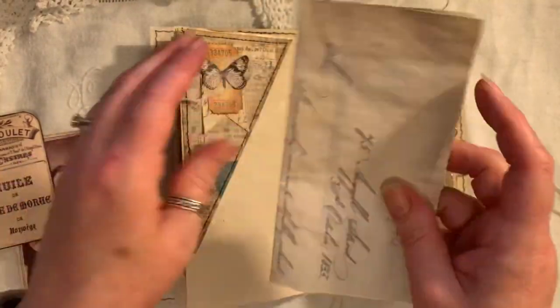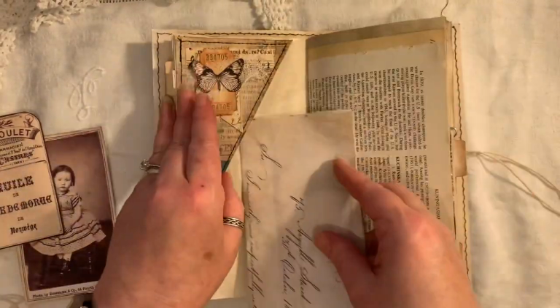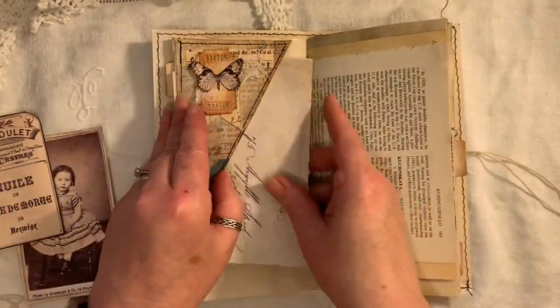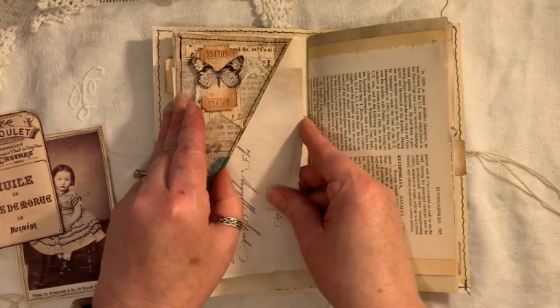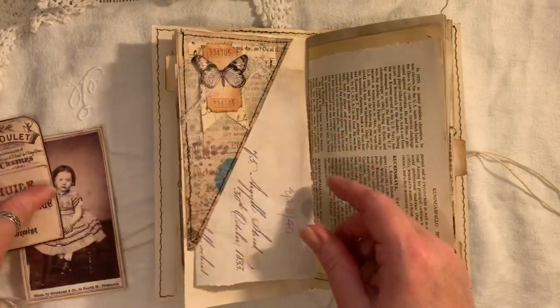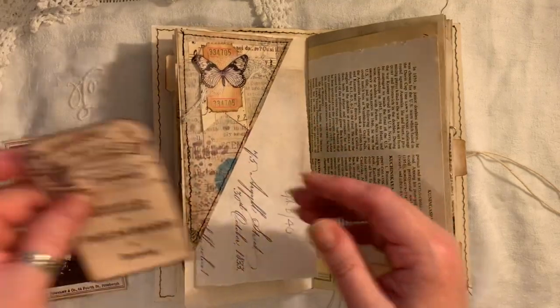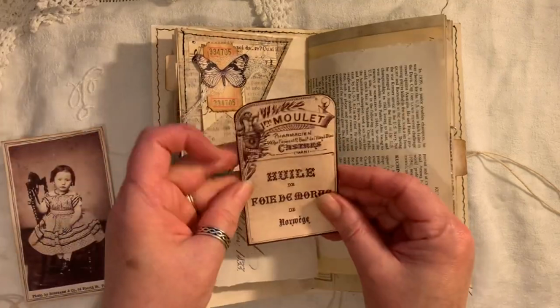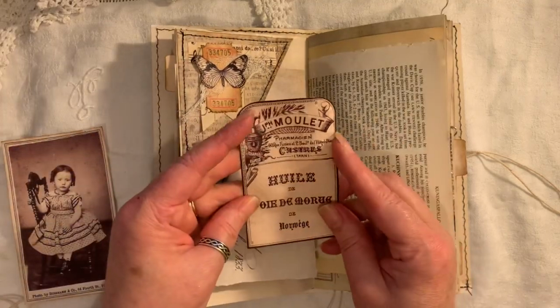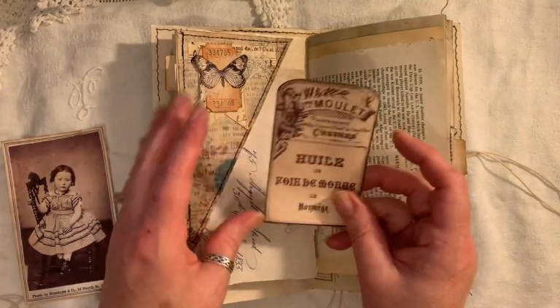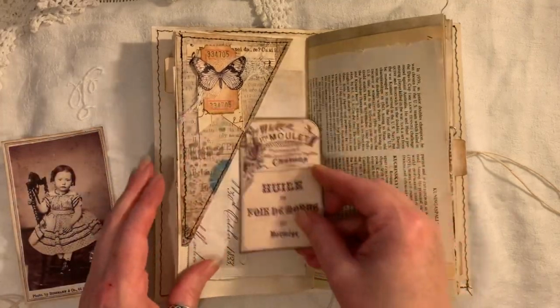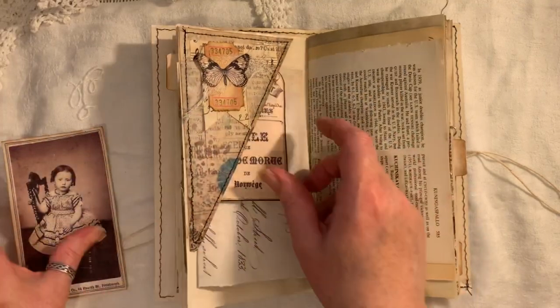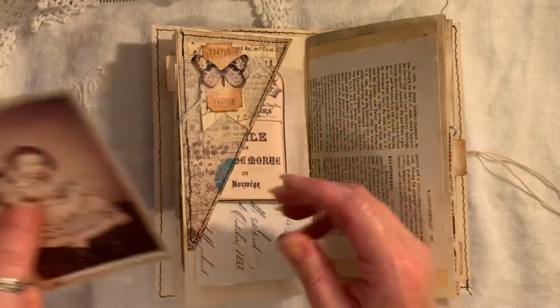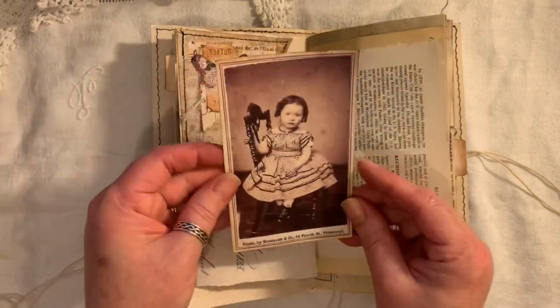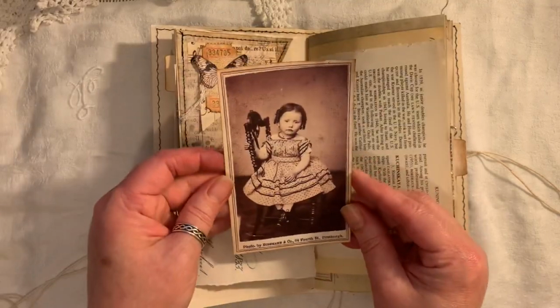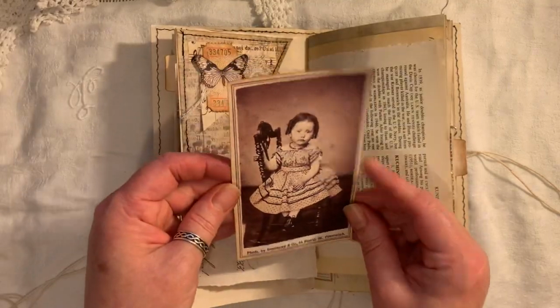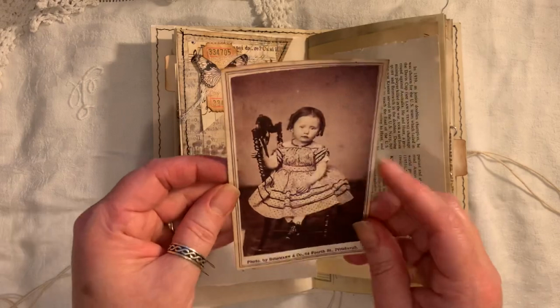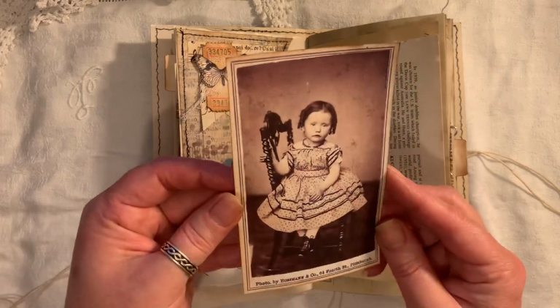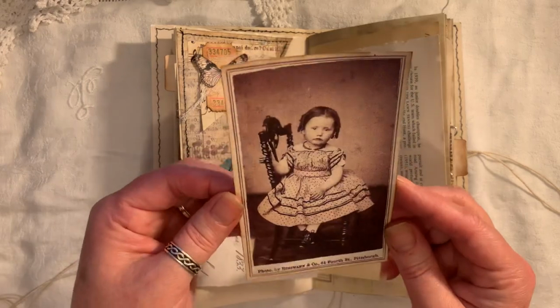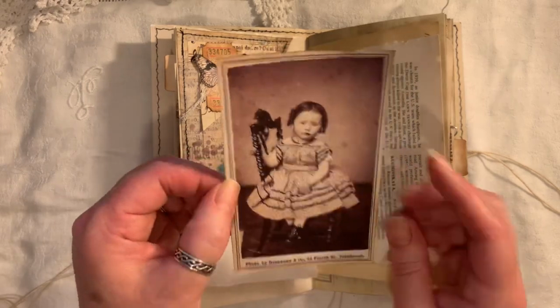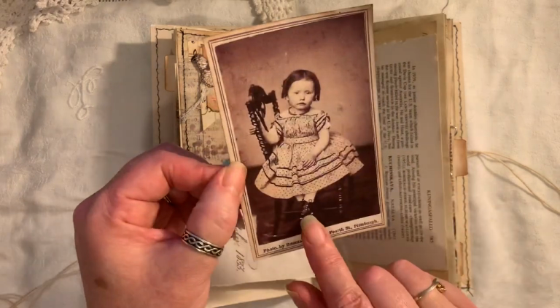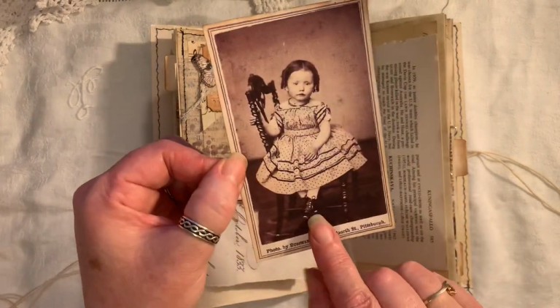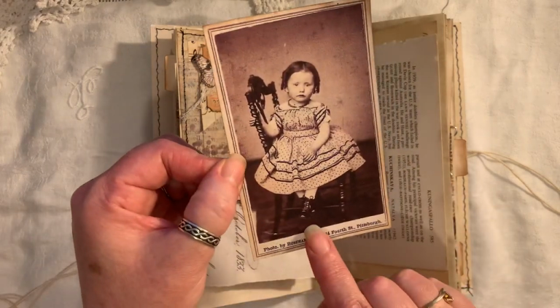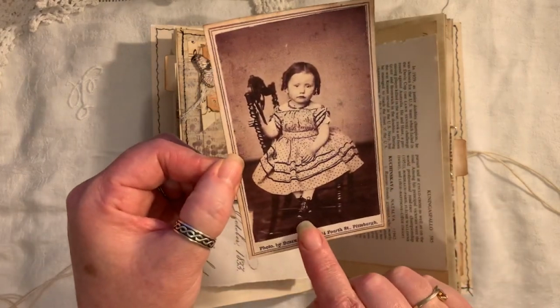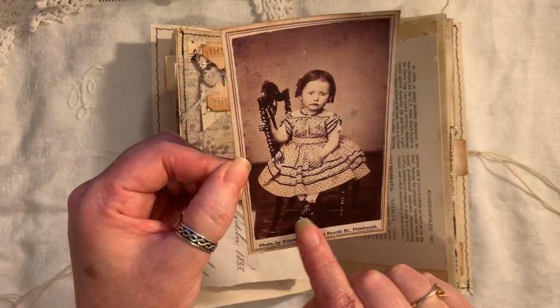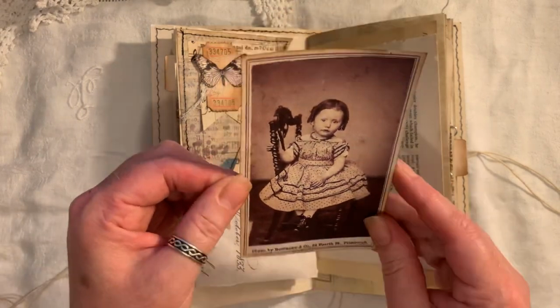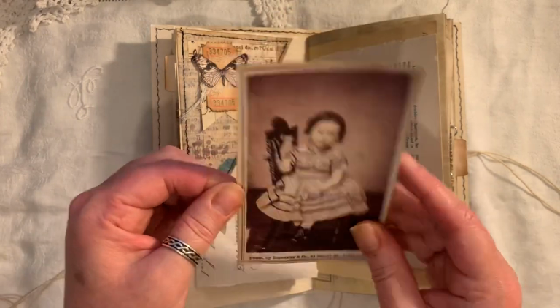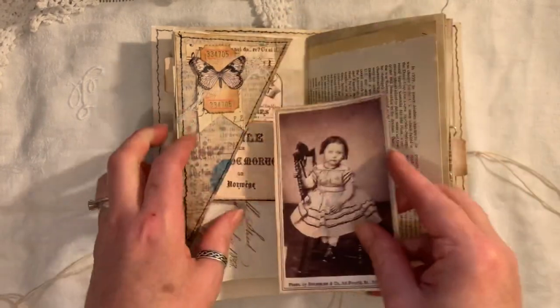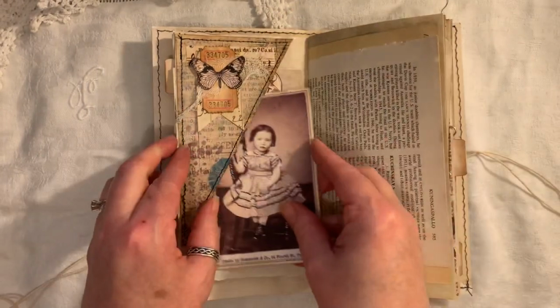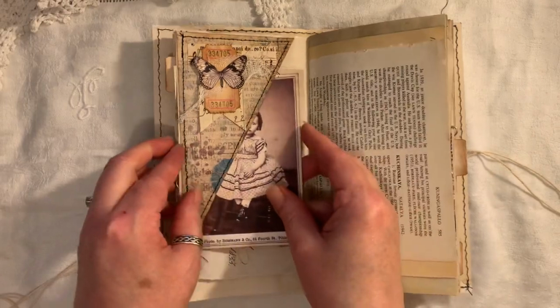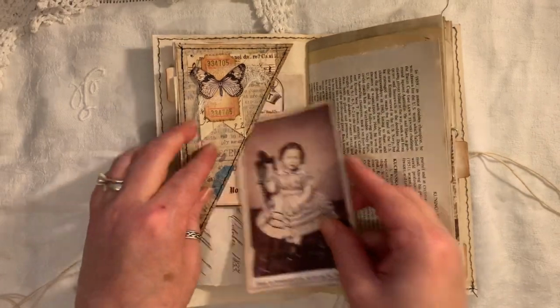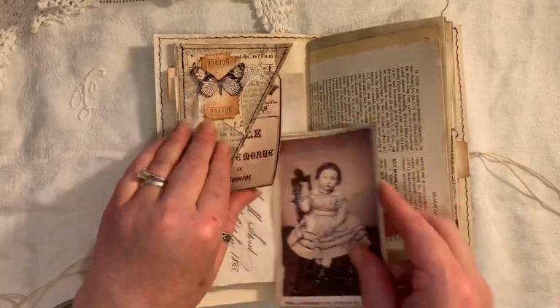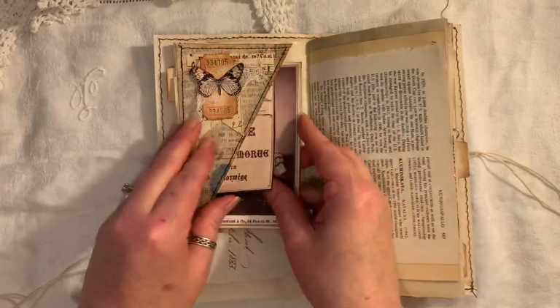This is a vintage love letter - I found that online. This is from Artie Mays - another cabinet card. Isn't she cute? I love the way she's got her little legs crossed and her little boots and everything. She looks so cute. So that goes in there.